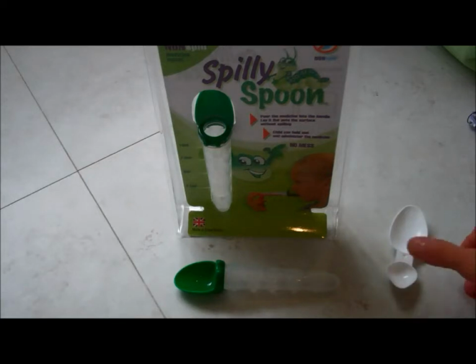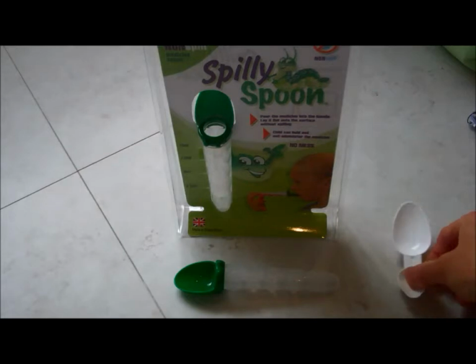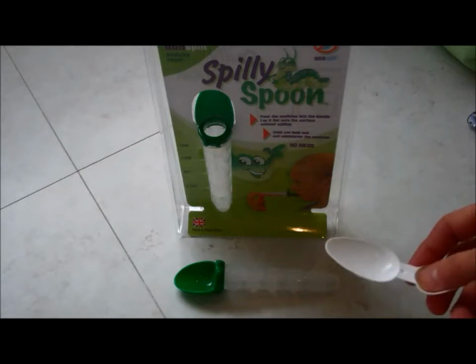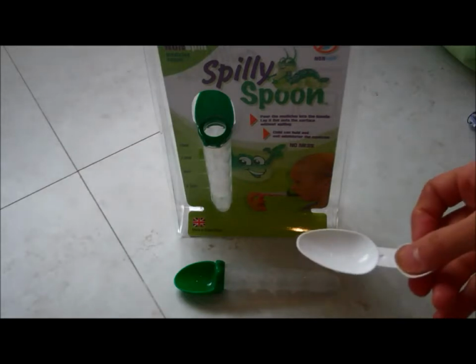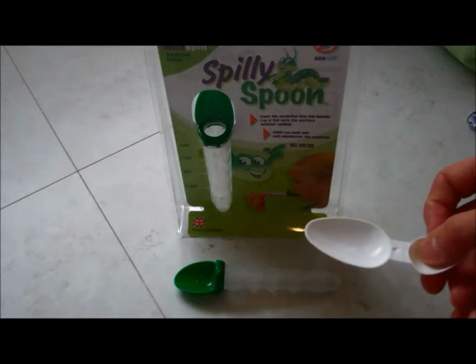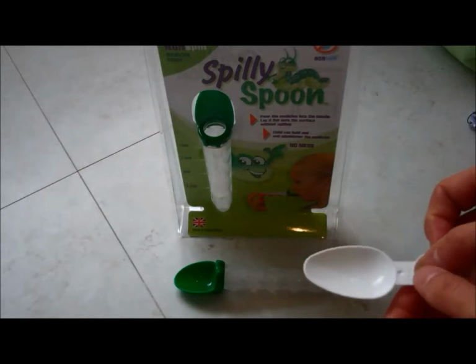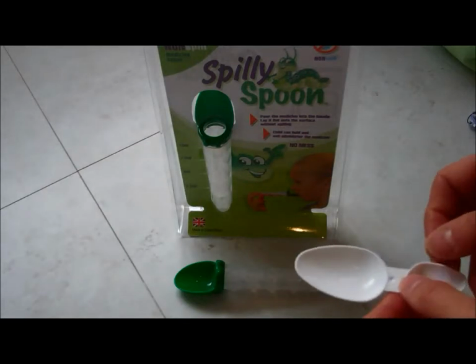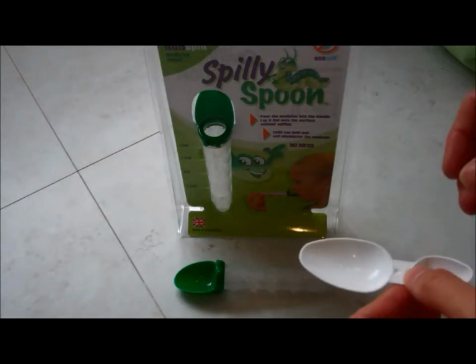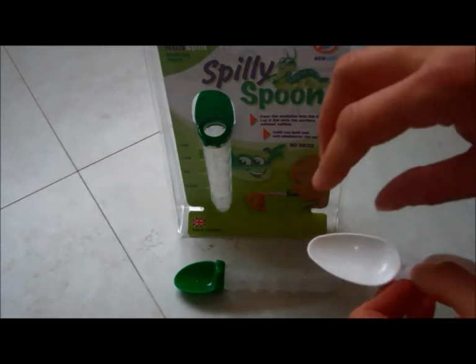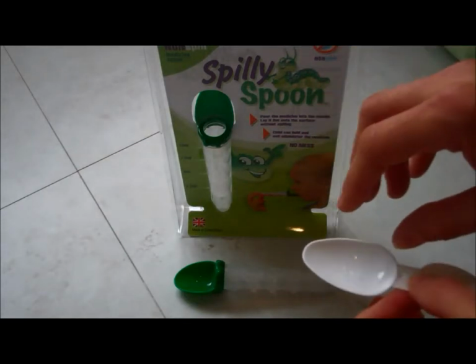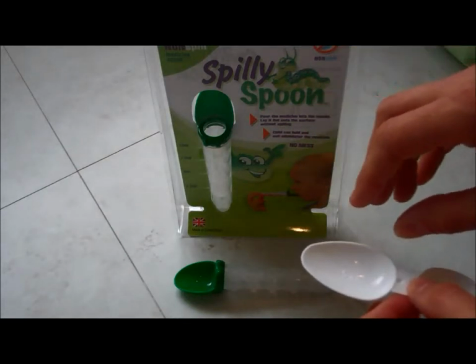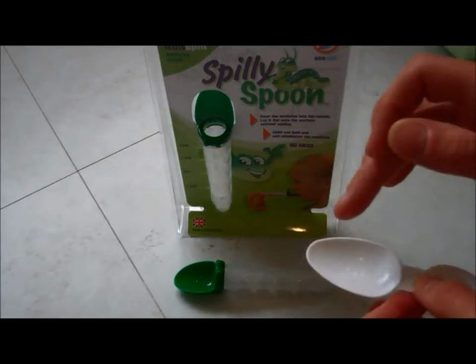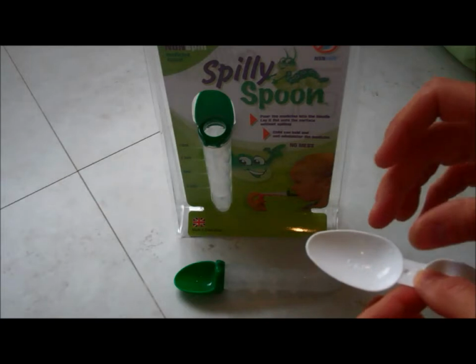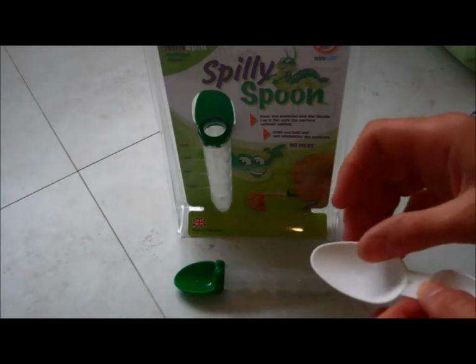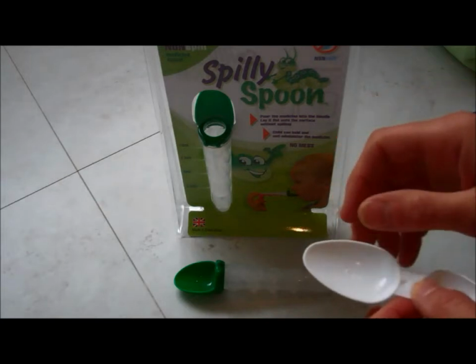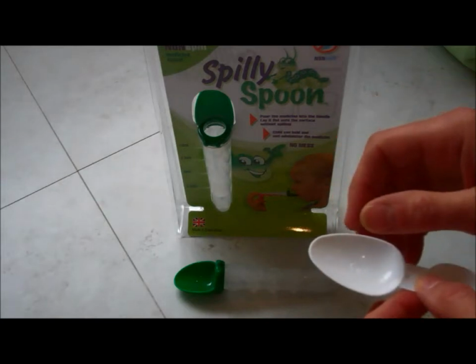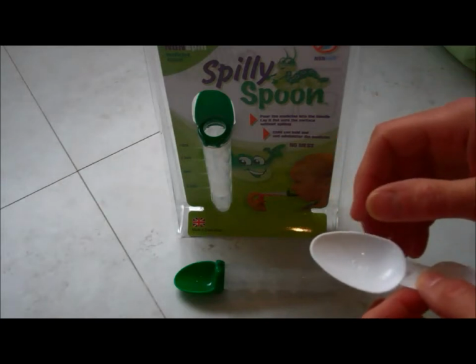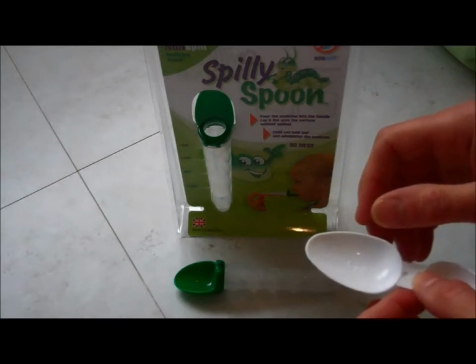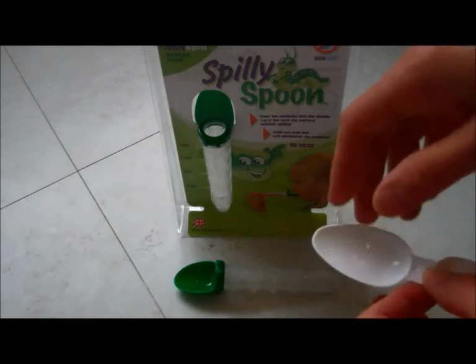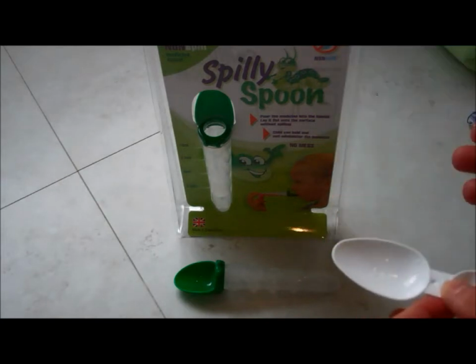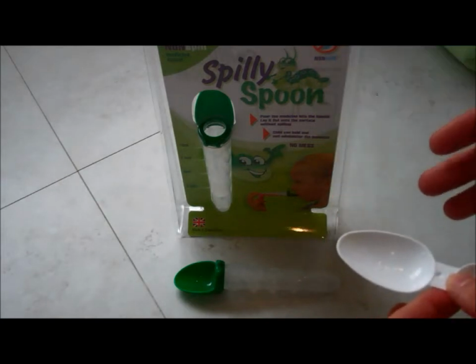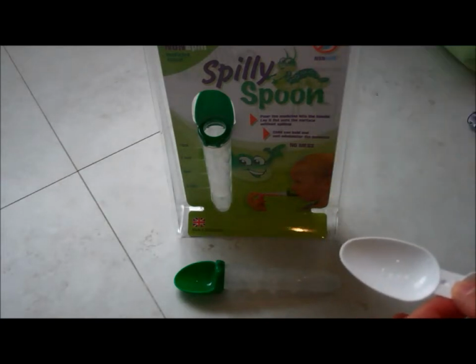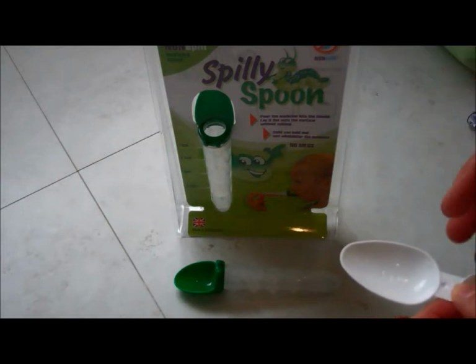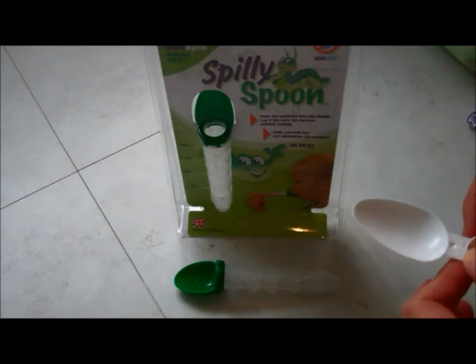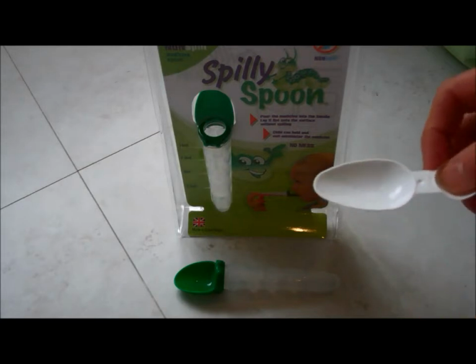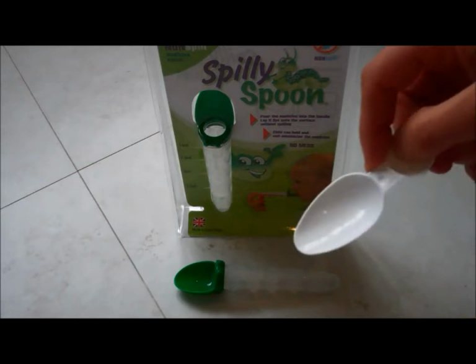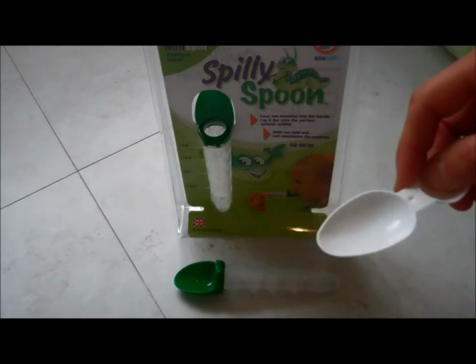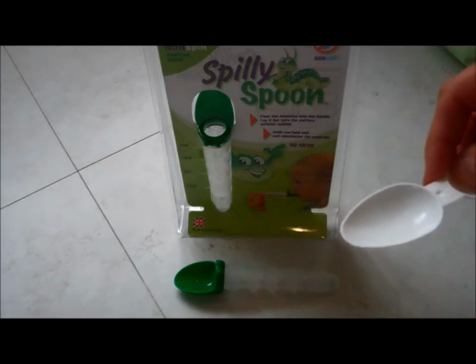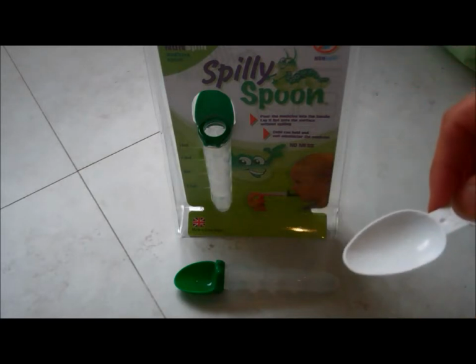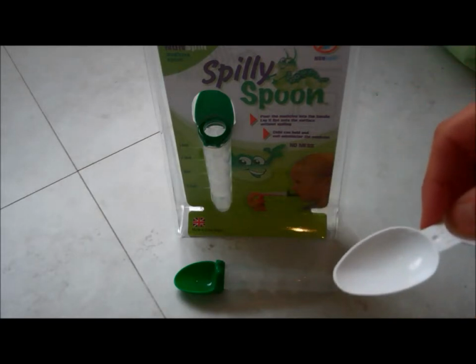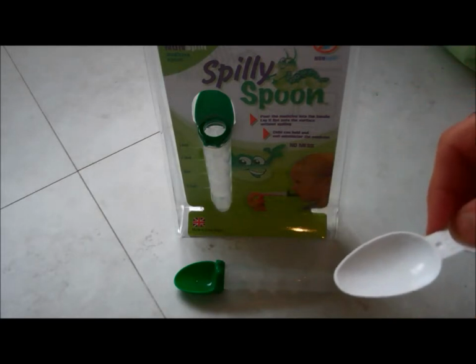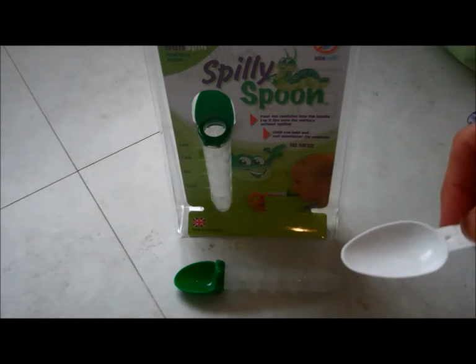Traditional medicine spoons are really quite fiddly. I'd always pour the medicine and I wouldn't either get it quite to the line or I'd overflow — it'd go down the sink, on the floor — then try and feed it to the child and spill it.